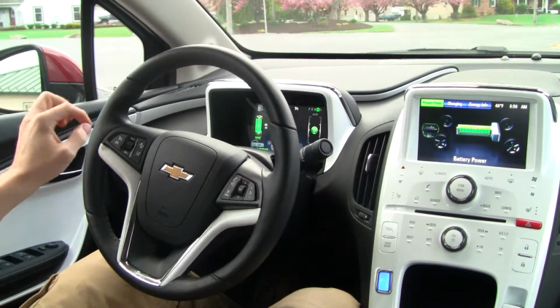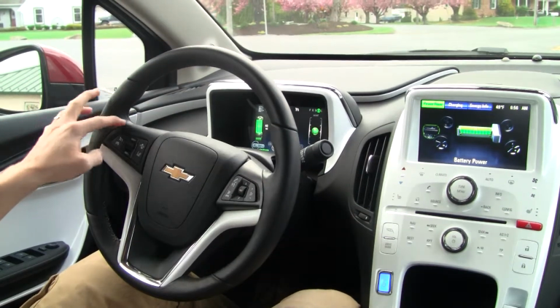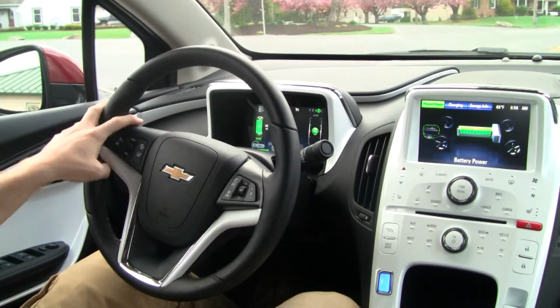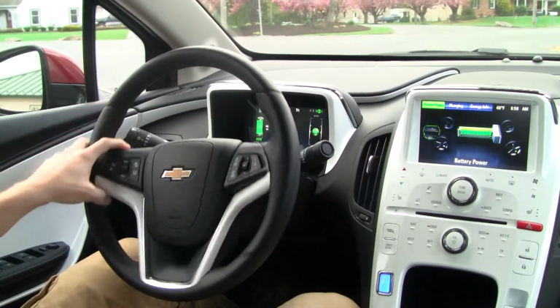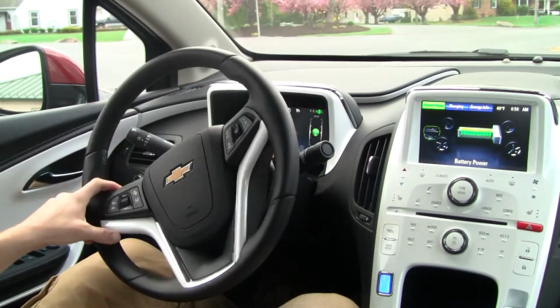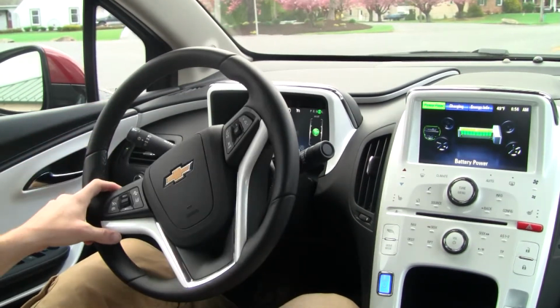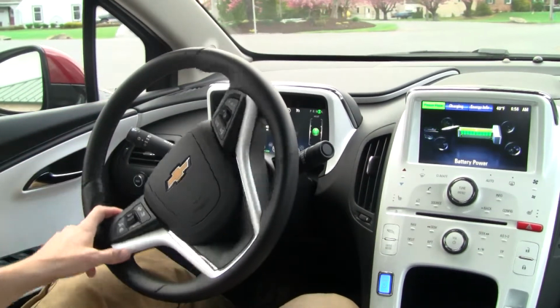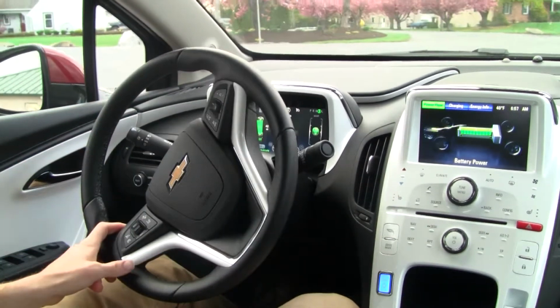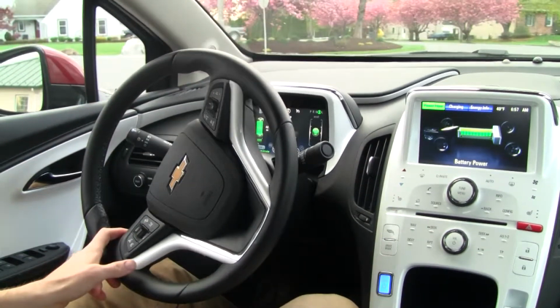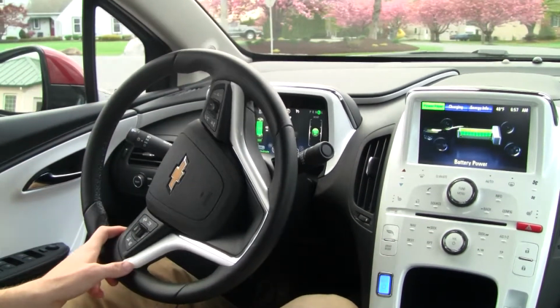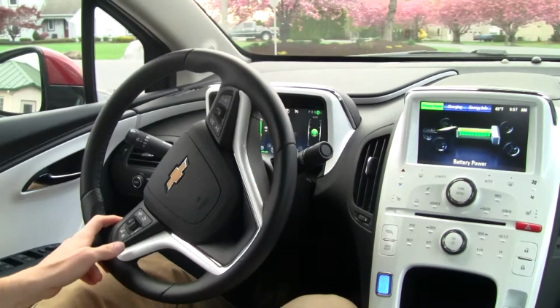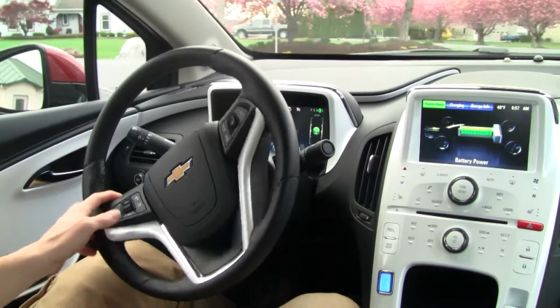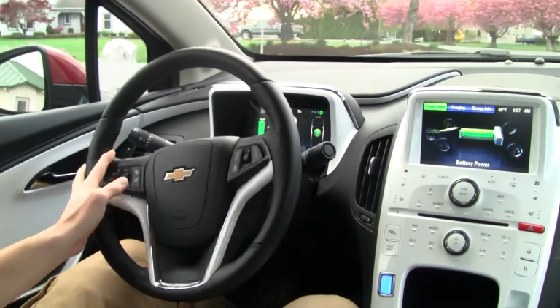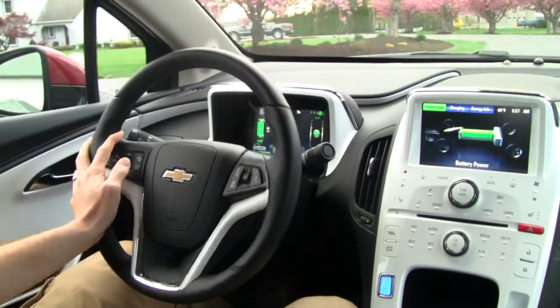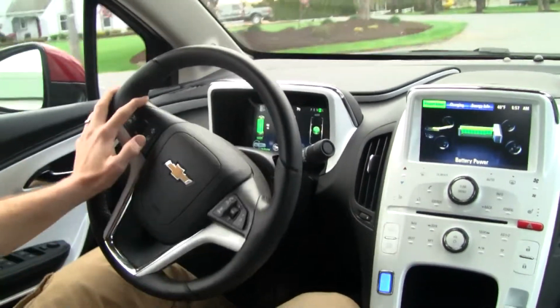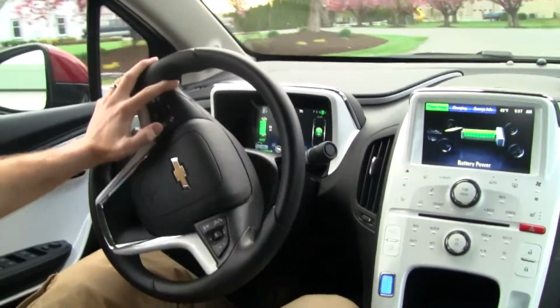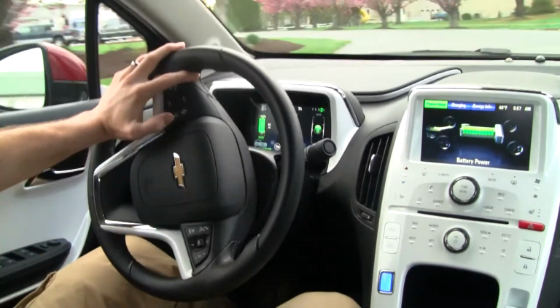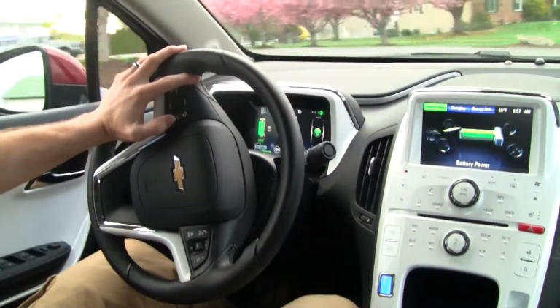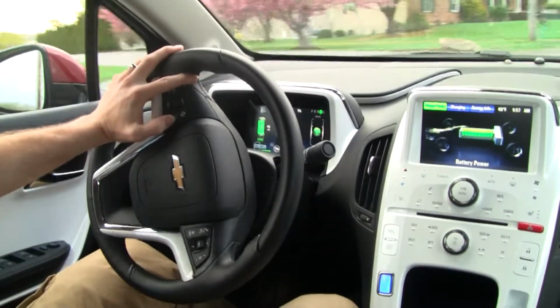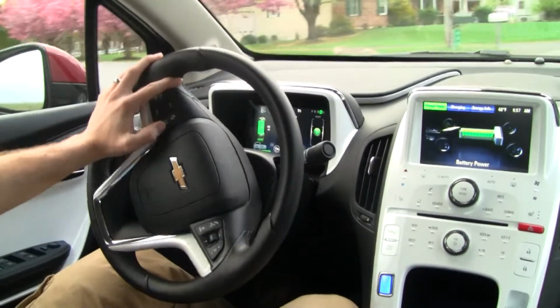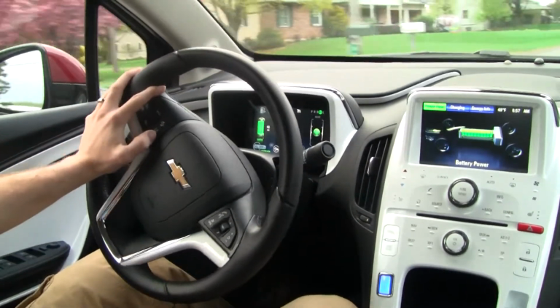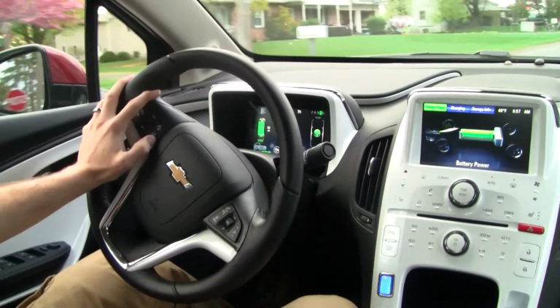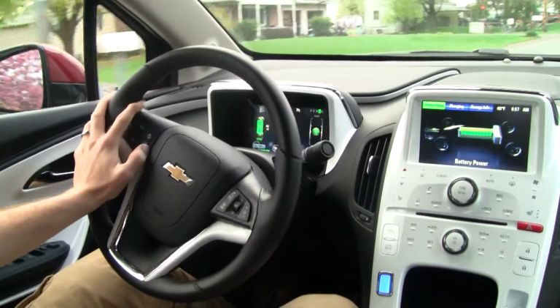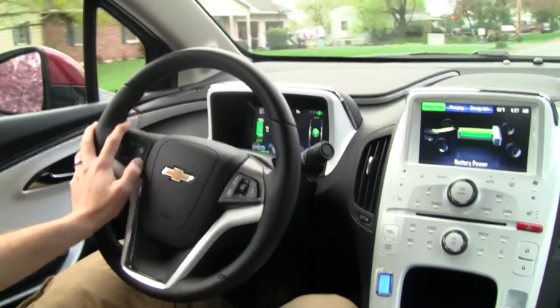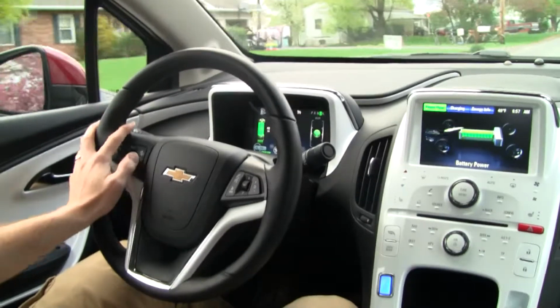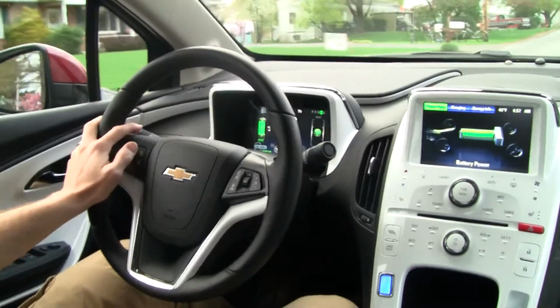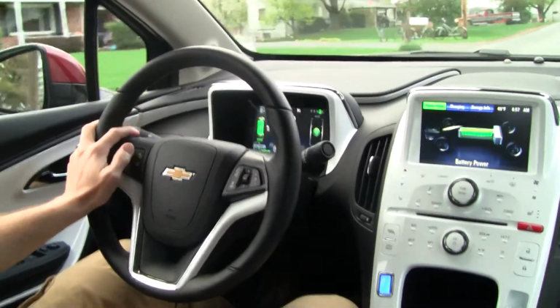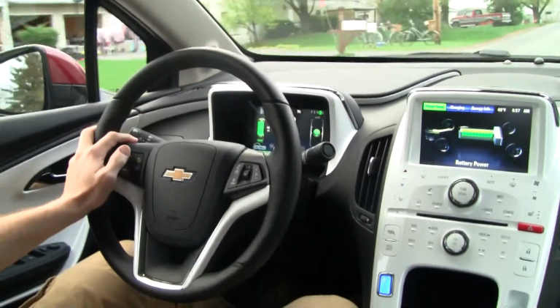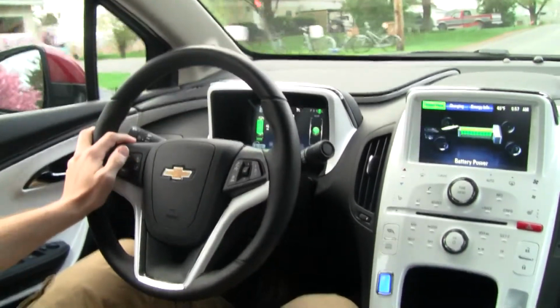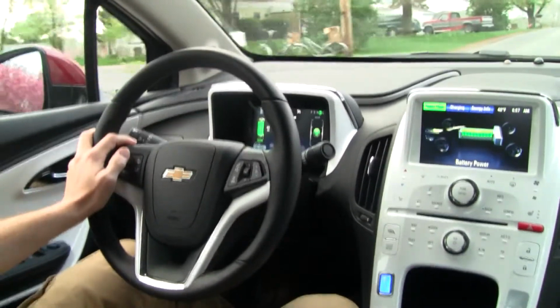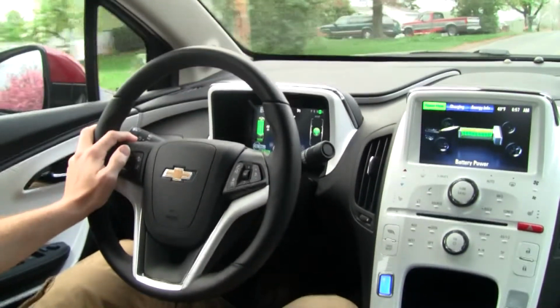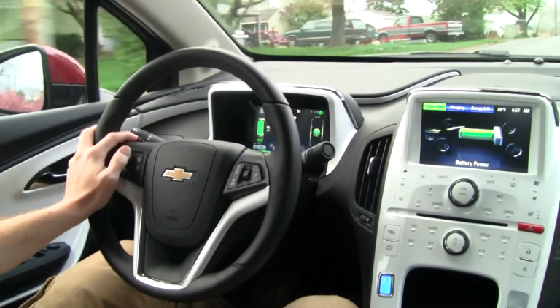Listen to the start-up — hardly anything. You just hear a little bit of electric motor whine and that's it. I love that sound. I think it works great for the car.